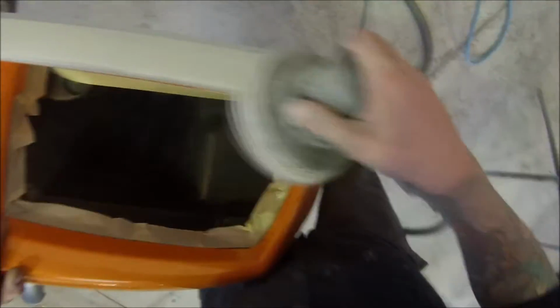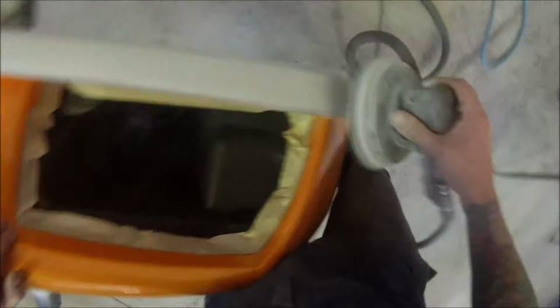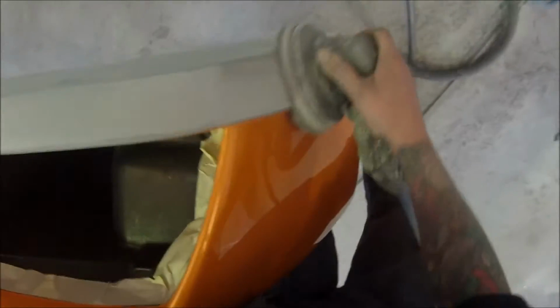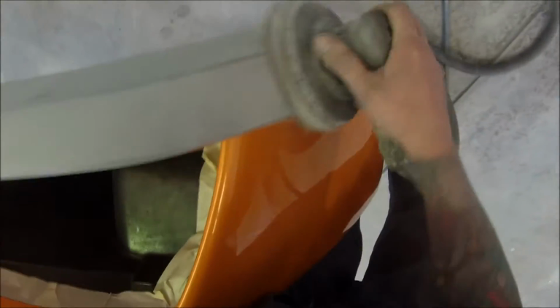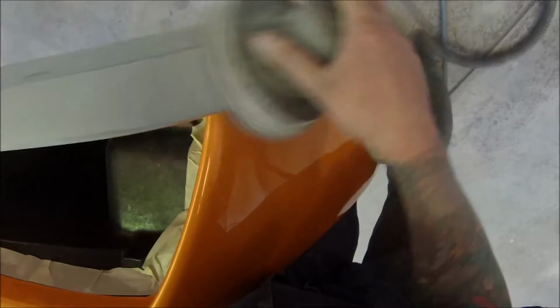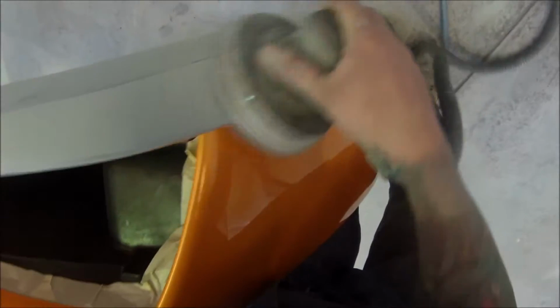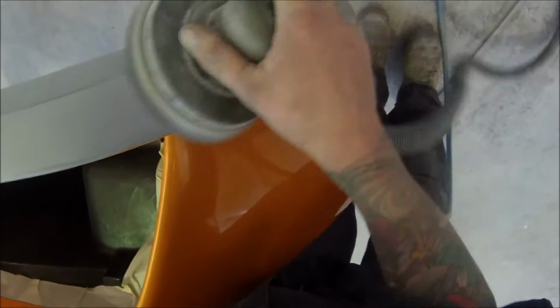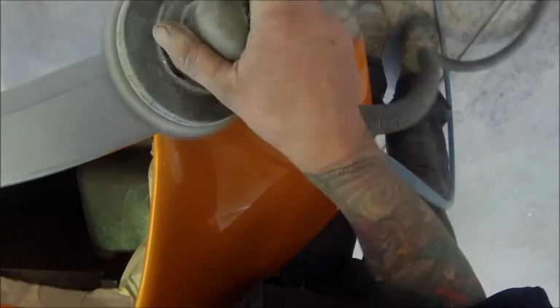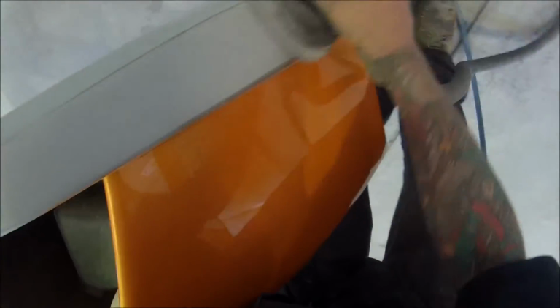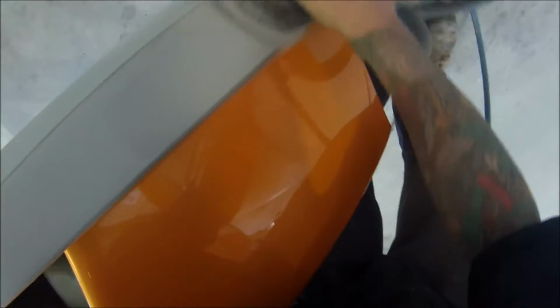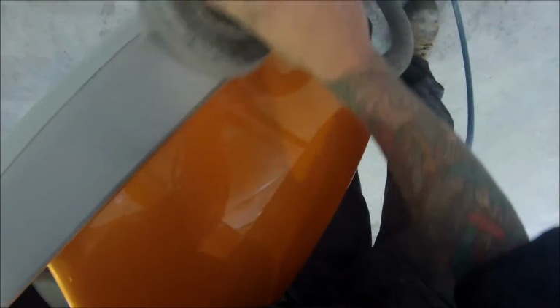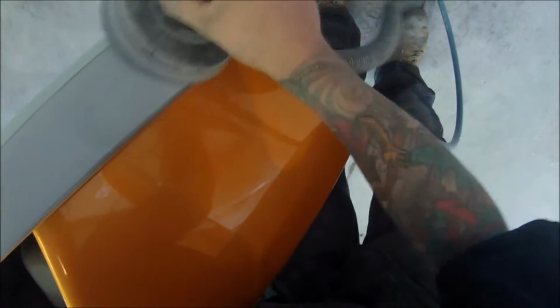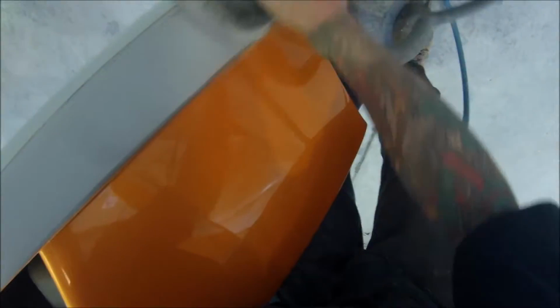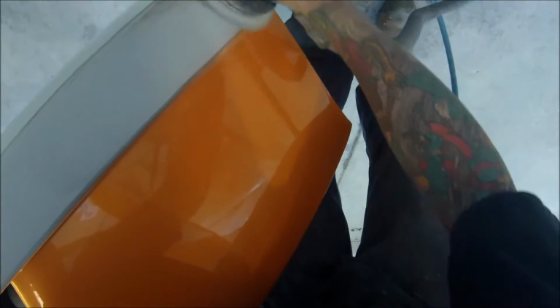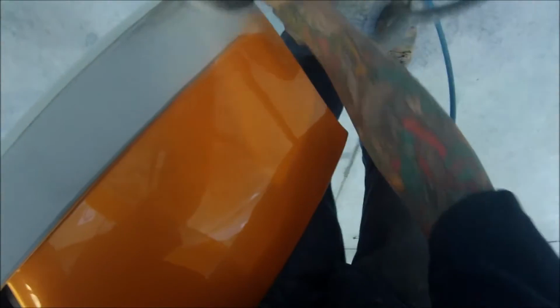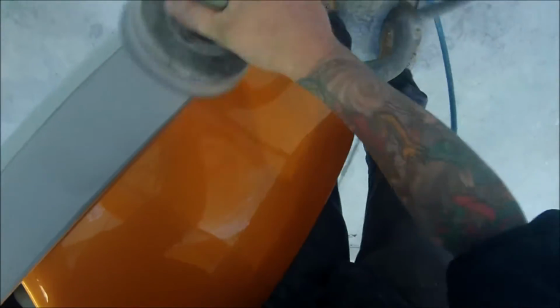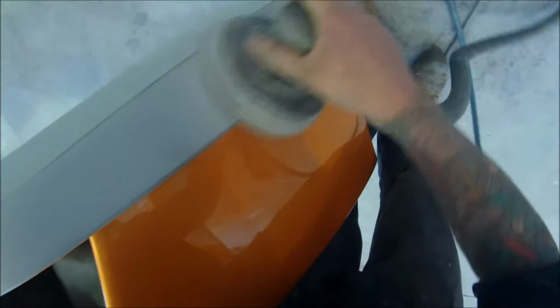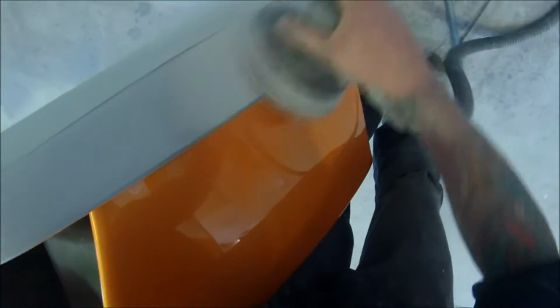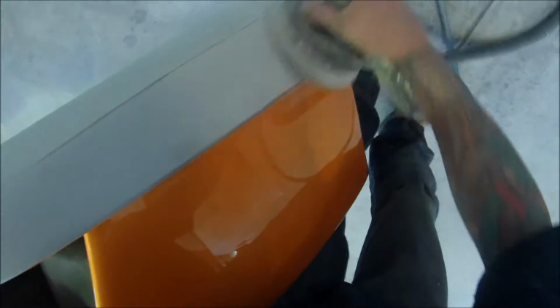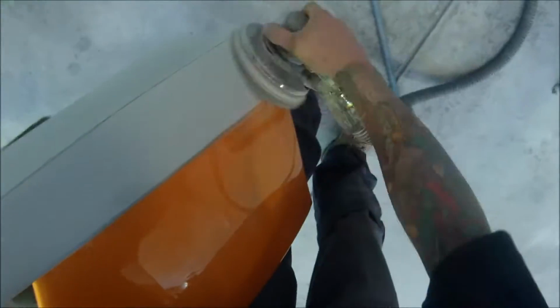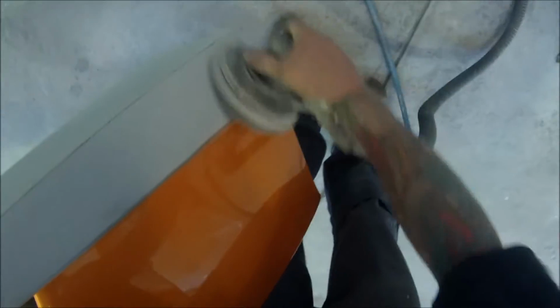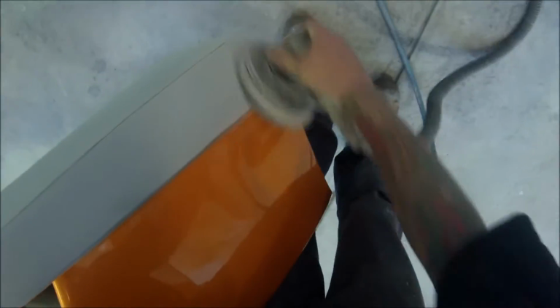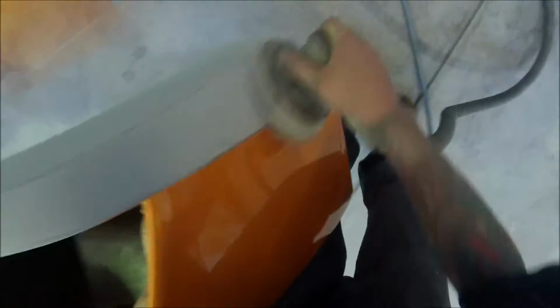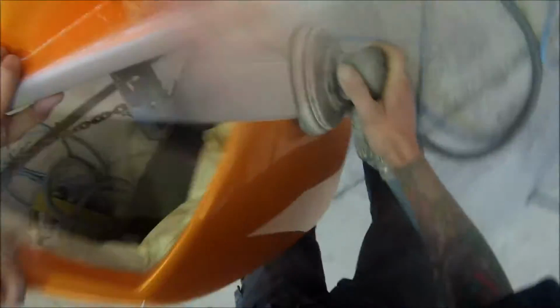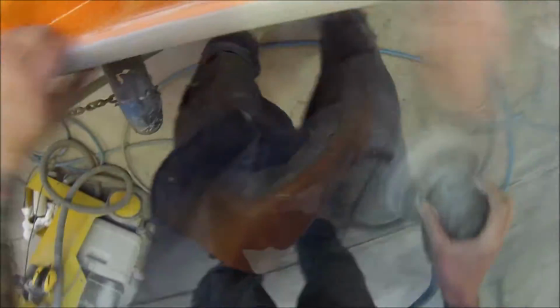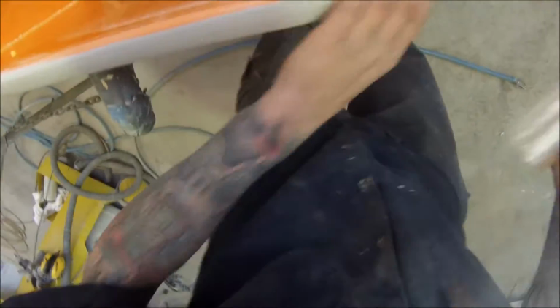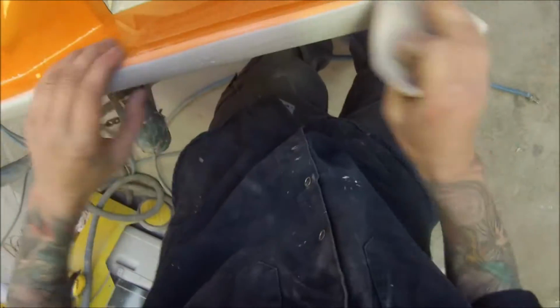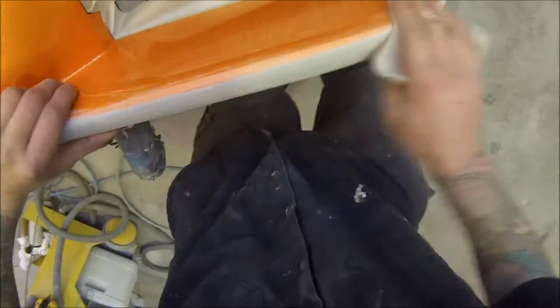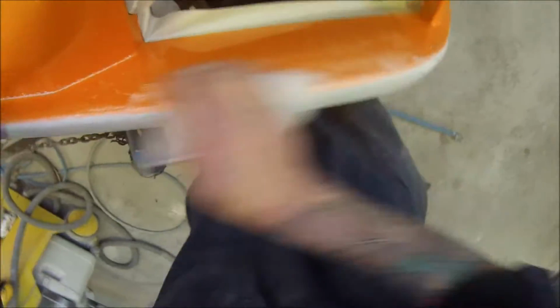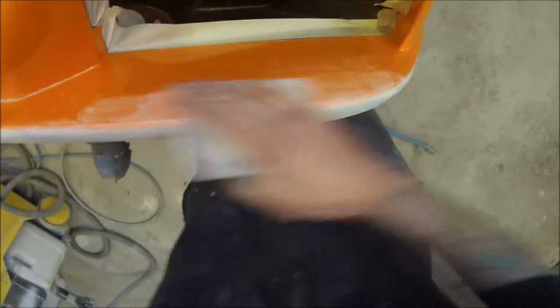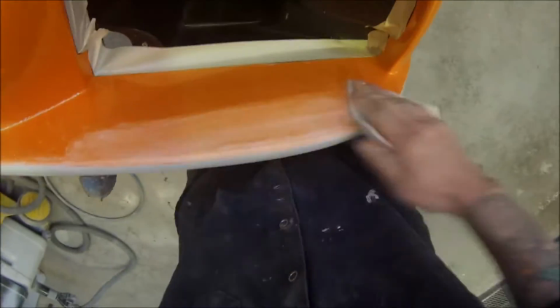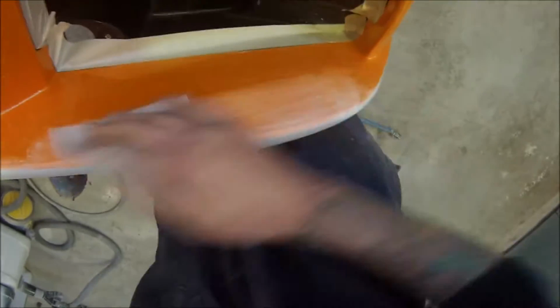You'll notice that I've got the vacuum plugged up to keep the dust away. It also helps the sandpaper from getting too clogged up.